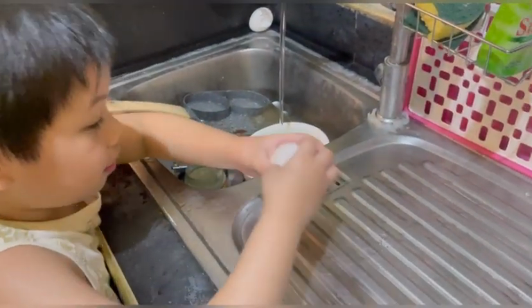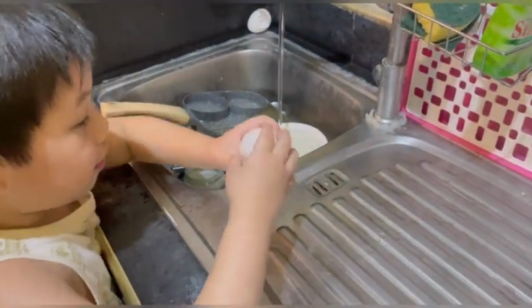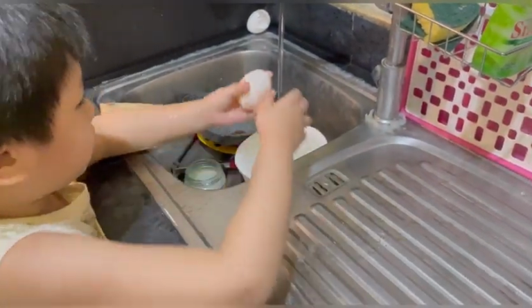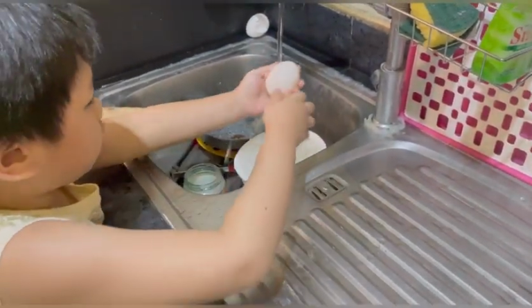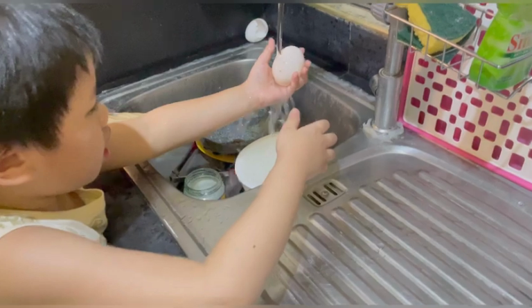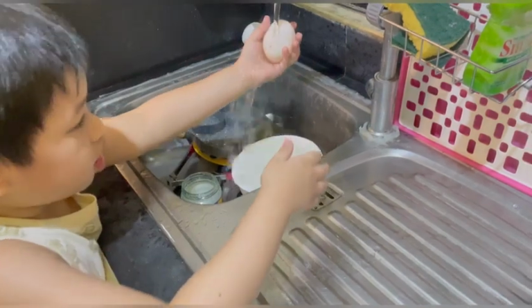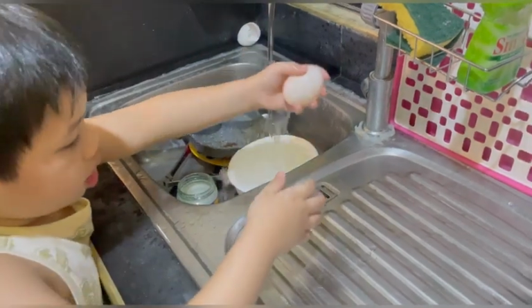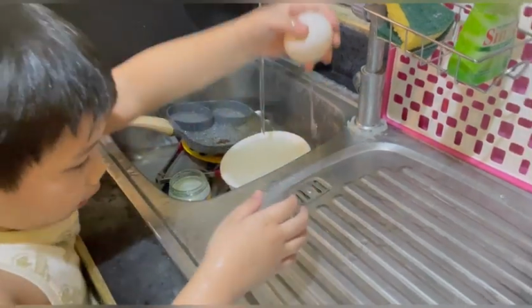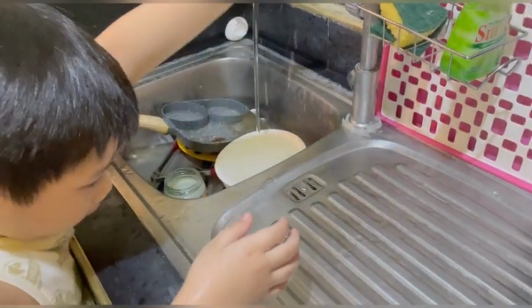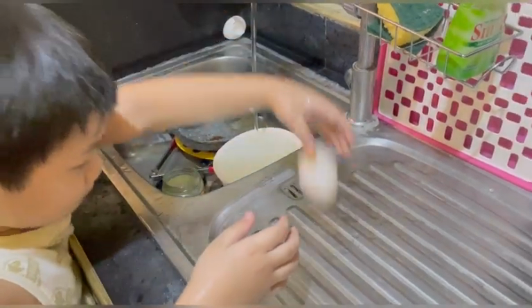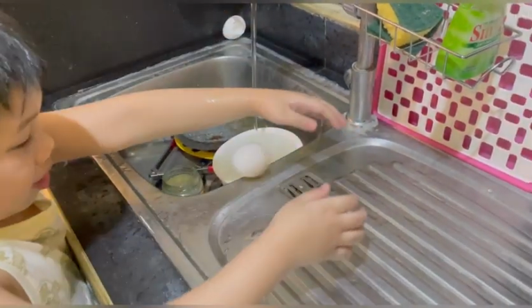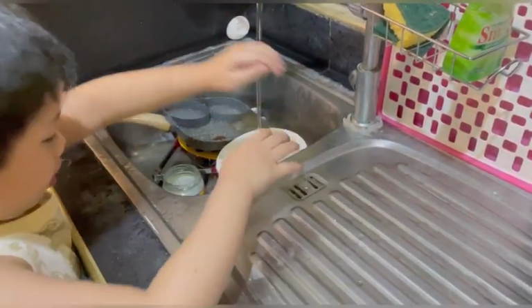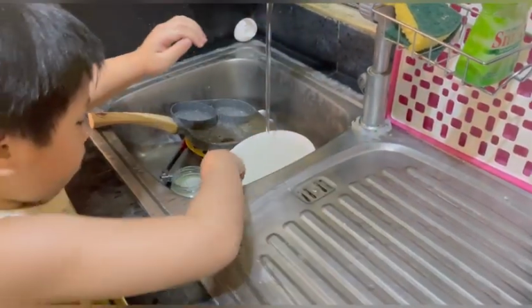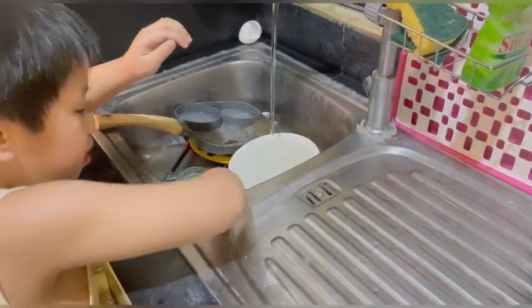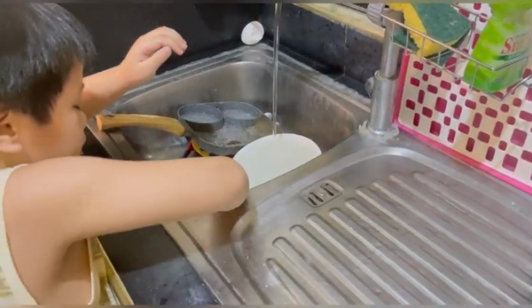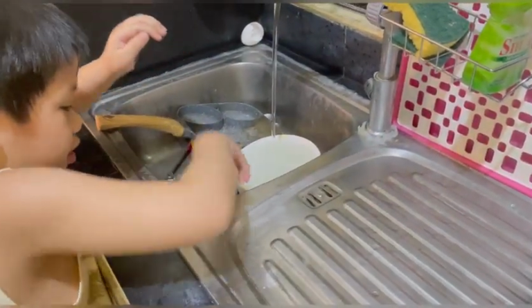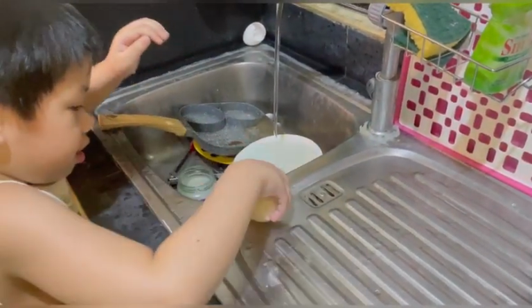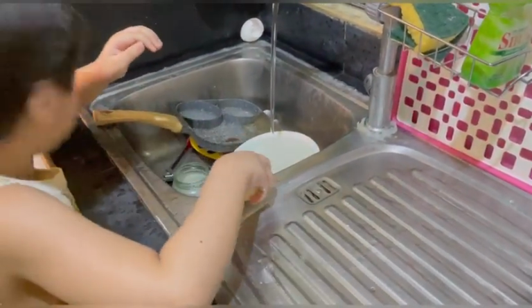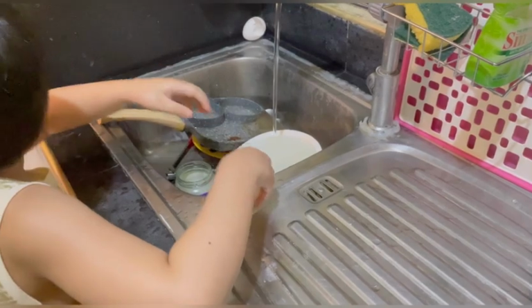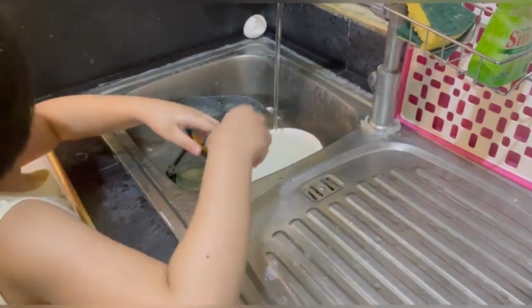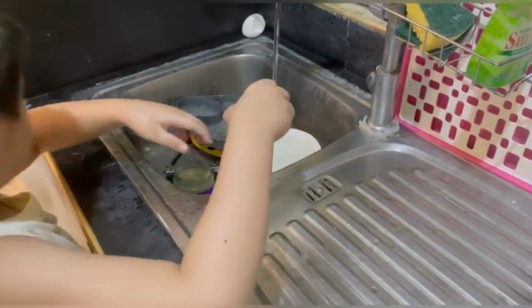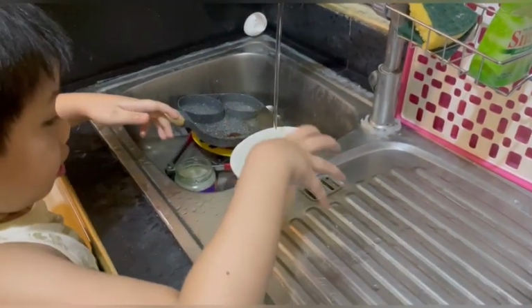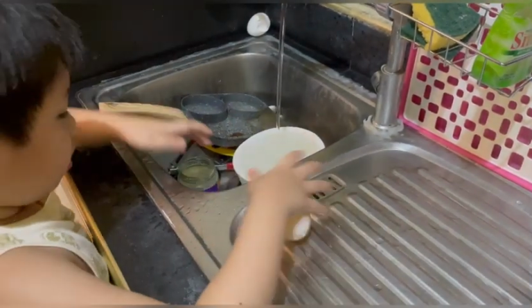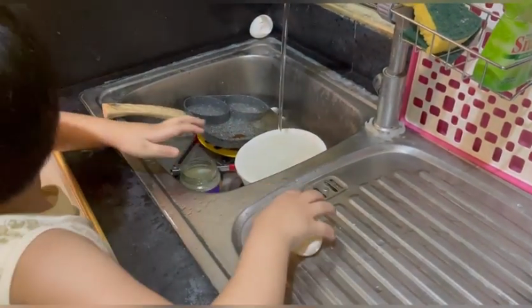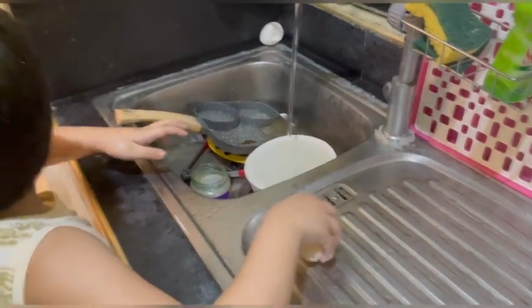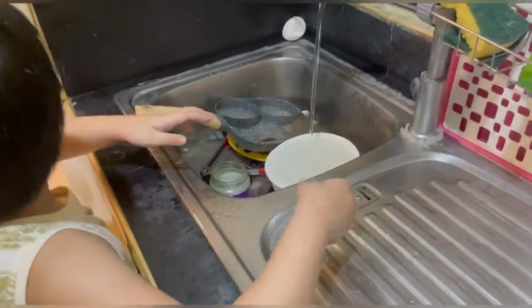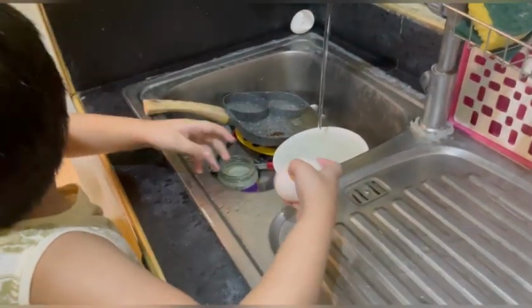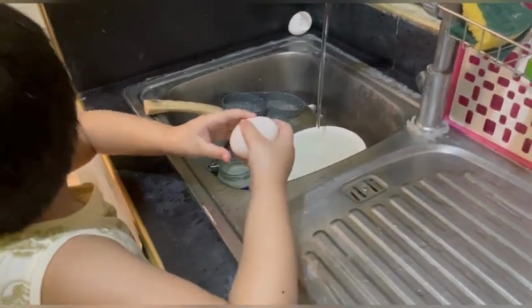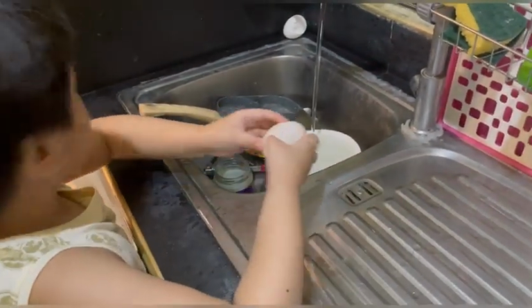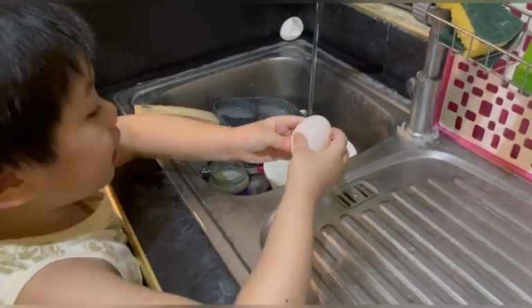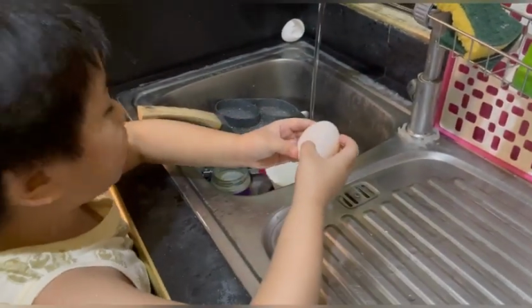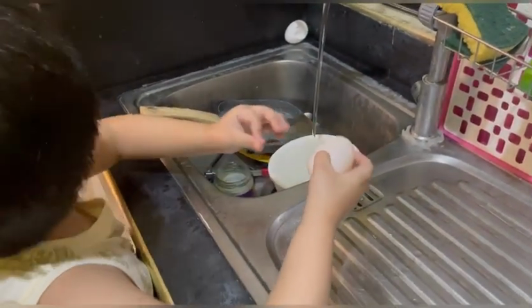You bounce it higher — let's see! So cute. Daddy, look — it's a bouncy egg! Raw egg — we put it in vinegar for two days. Look, Dad — it became like jelly!